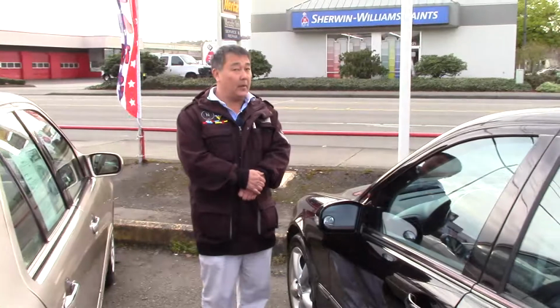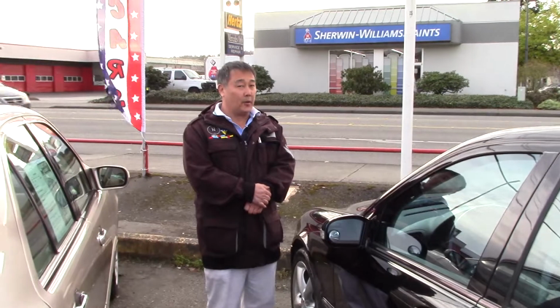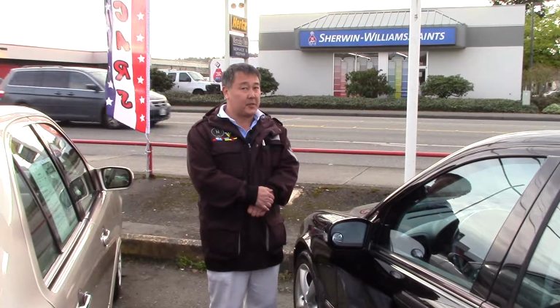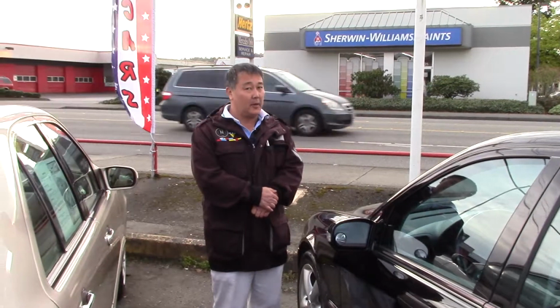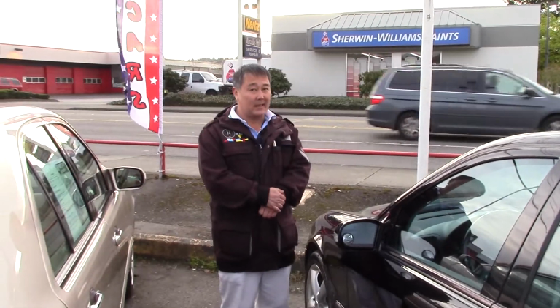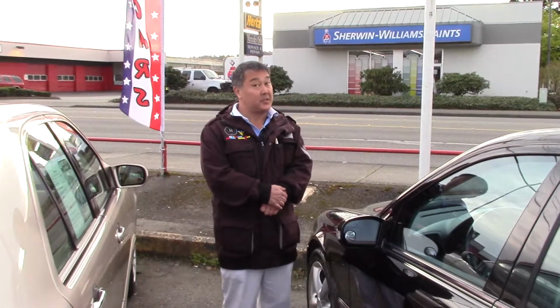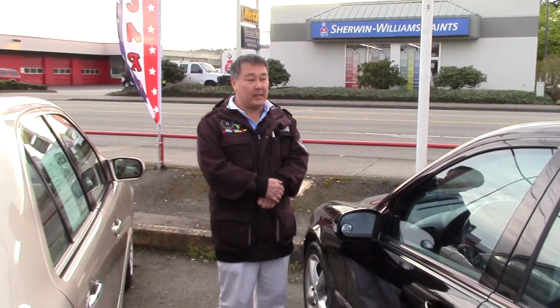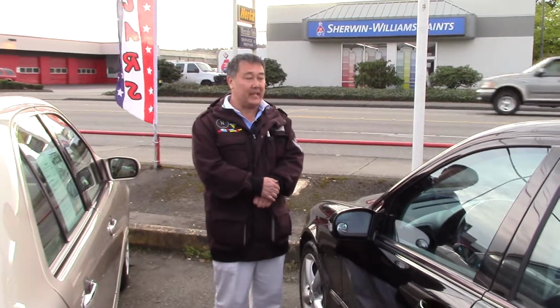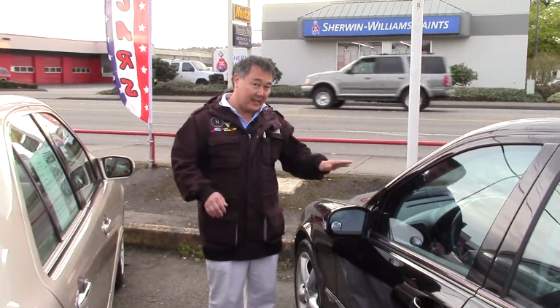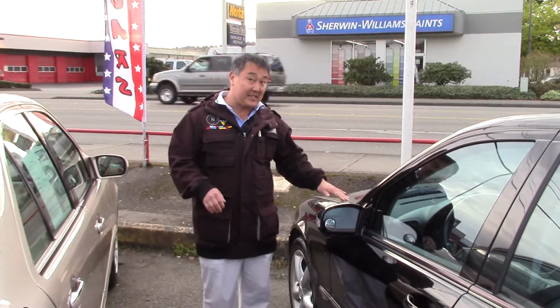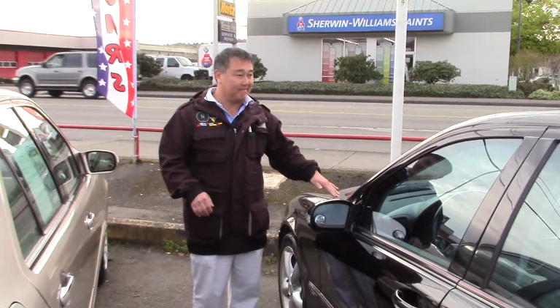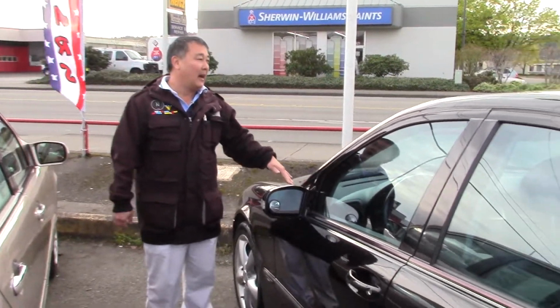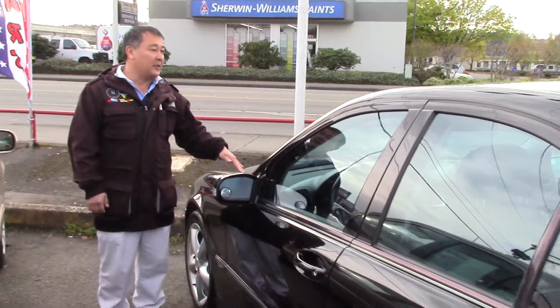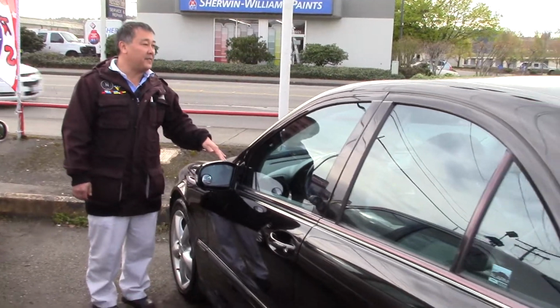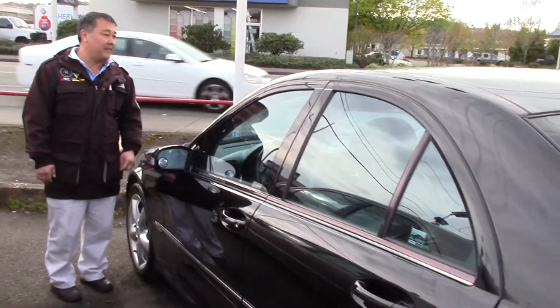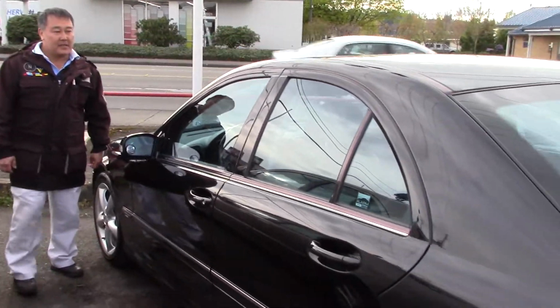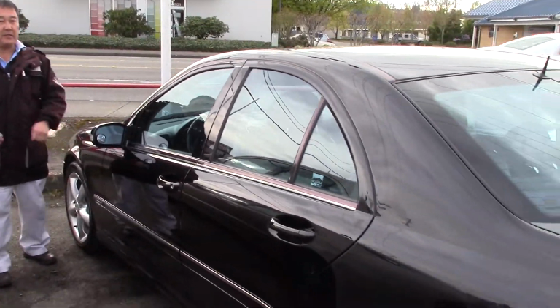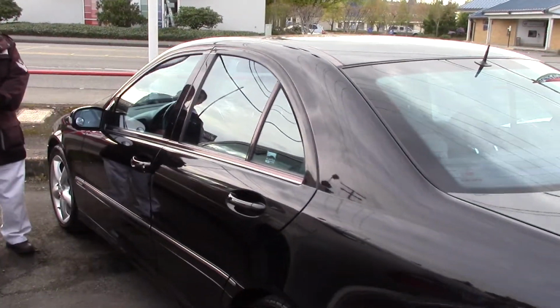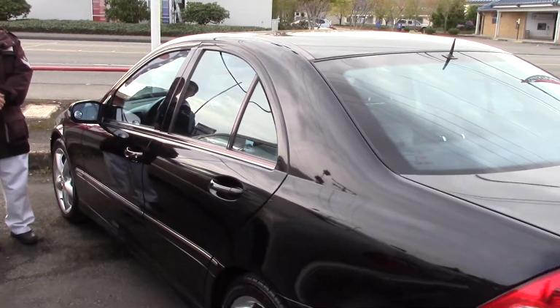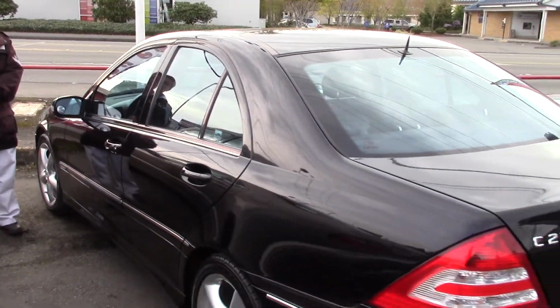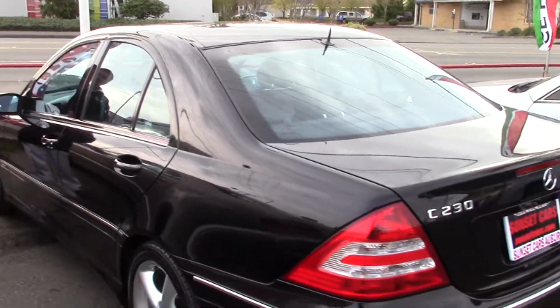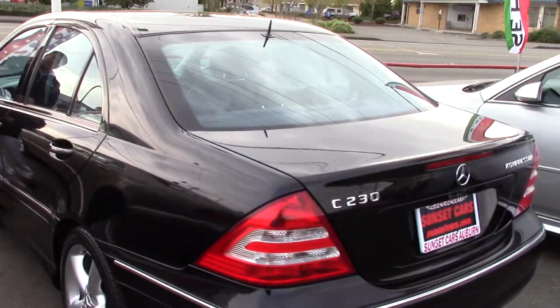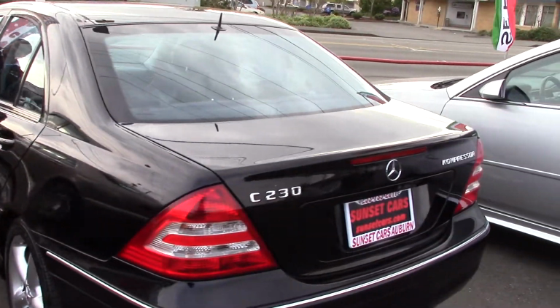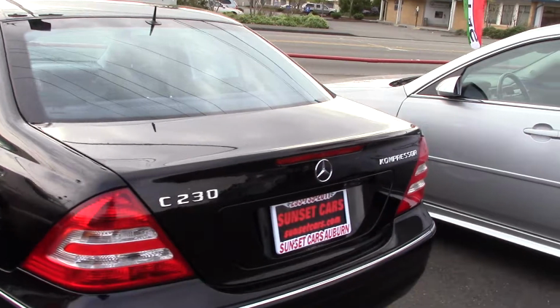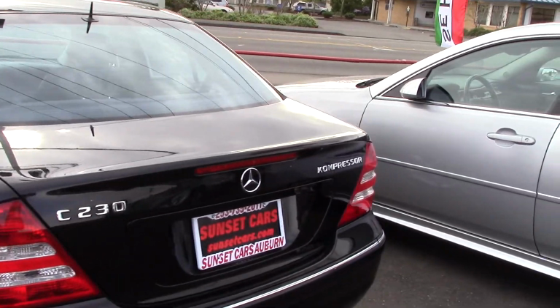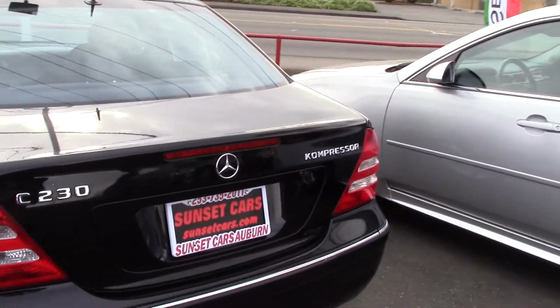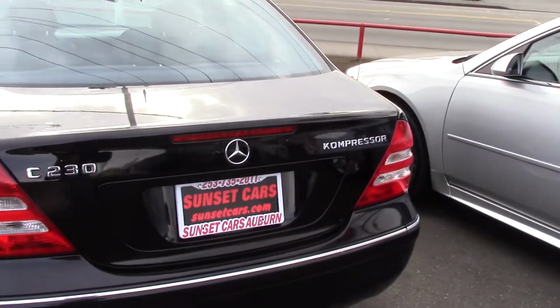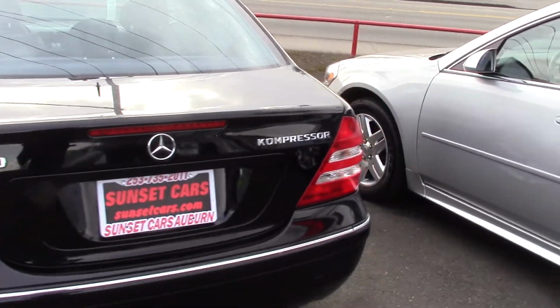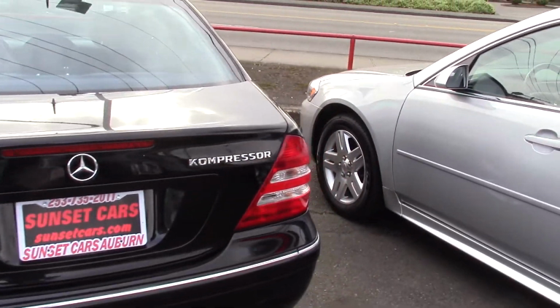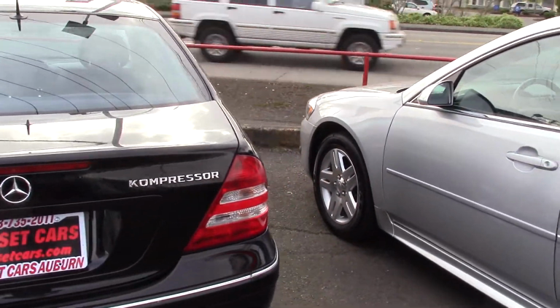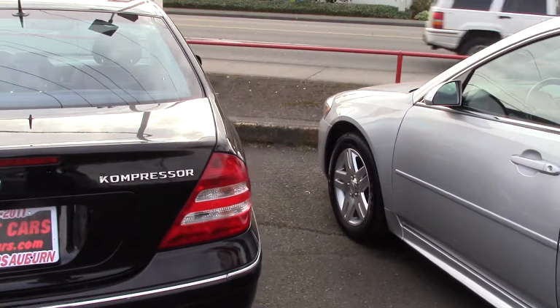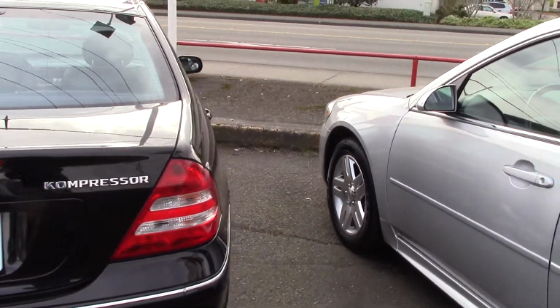If you want a gorgeous, straight, low-mile, clean, super clean Mercedes, this is it. Our 2005 C230 Compressor, stock number 94873, is priced at a paltry price for what you have to offer.